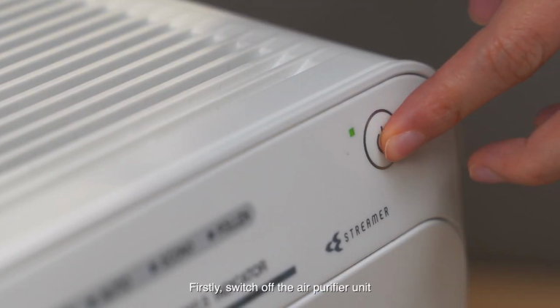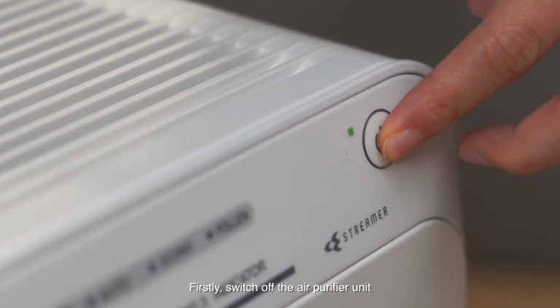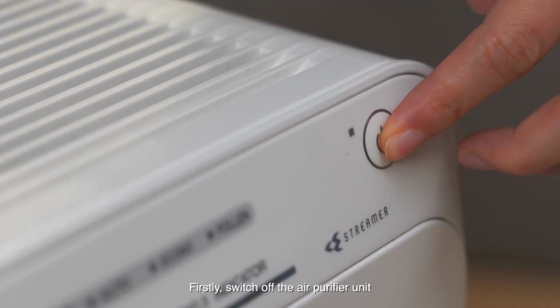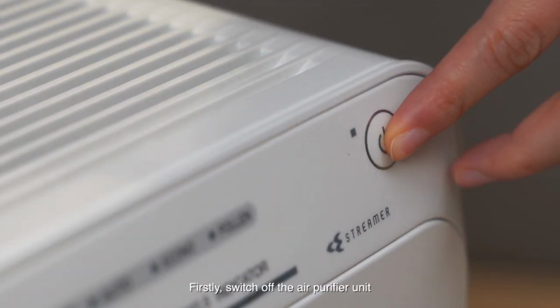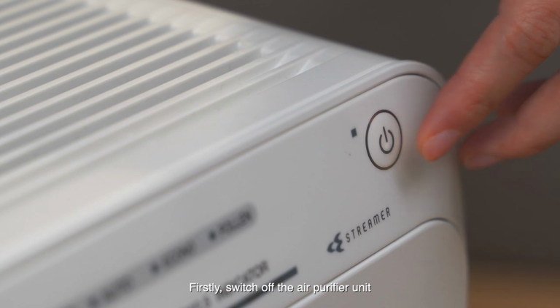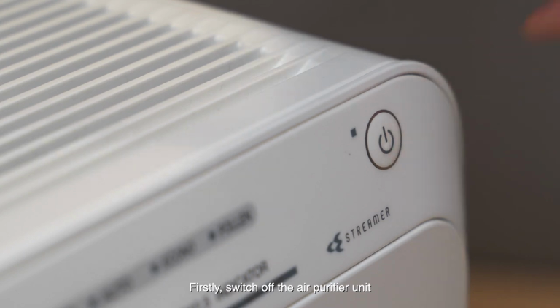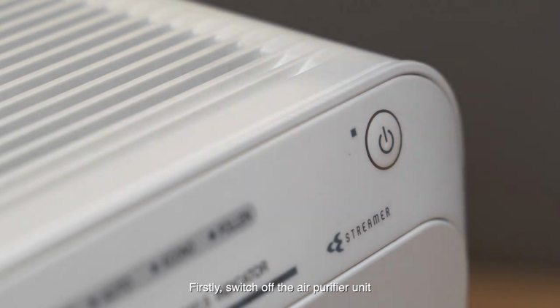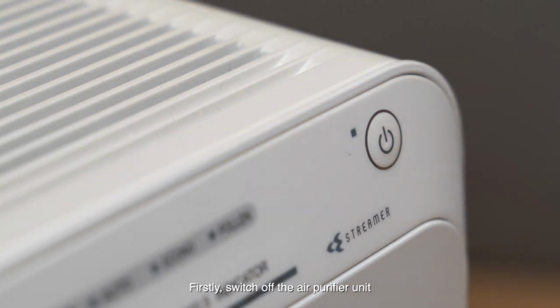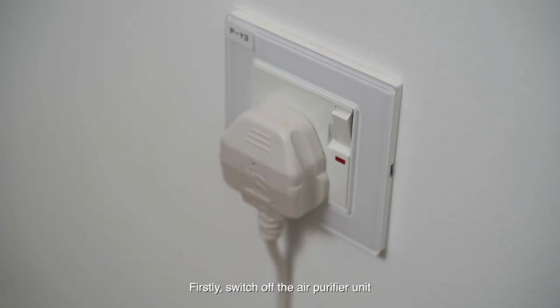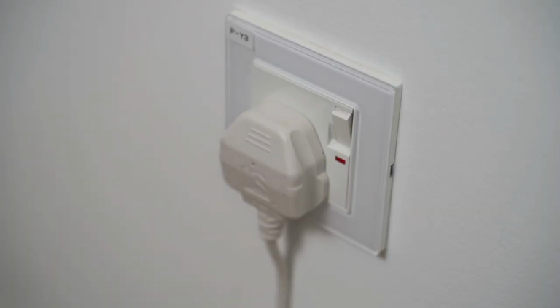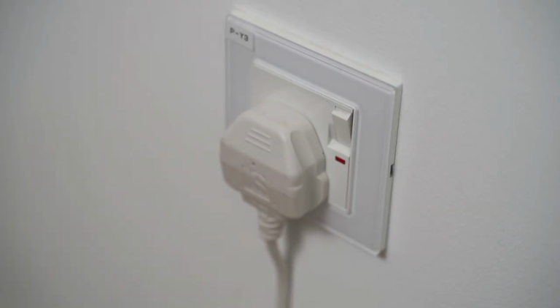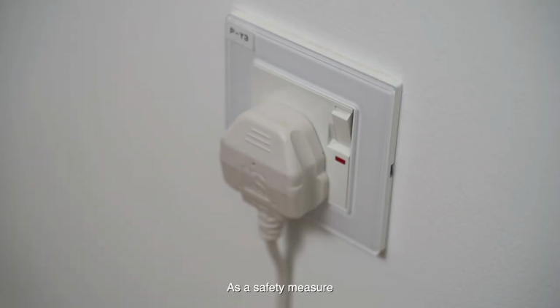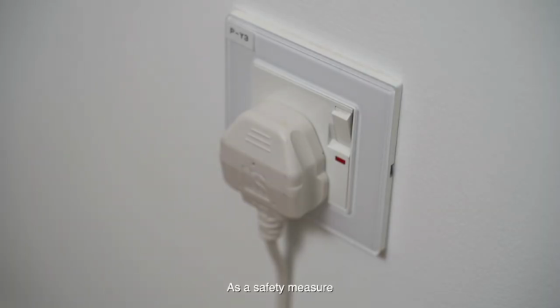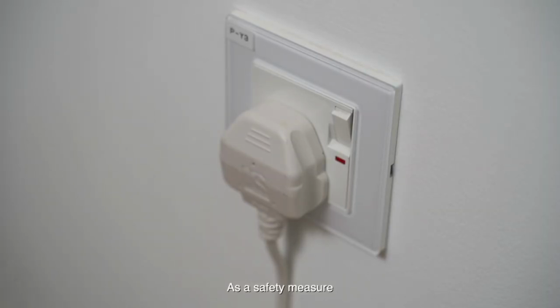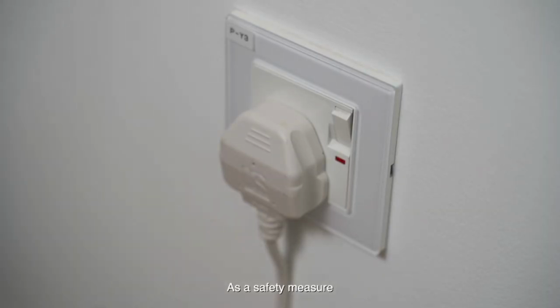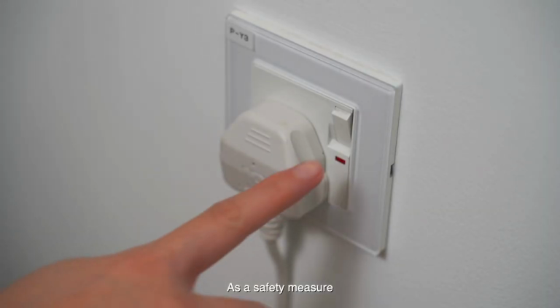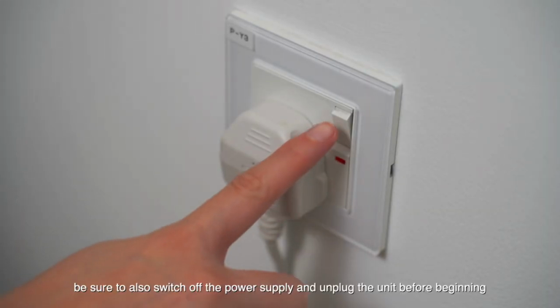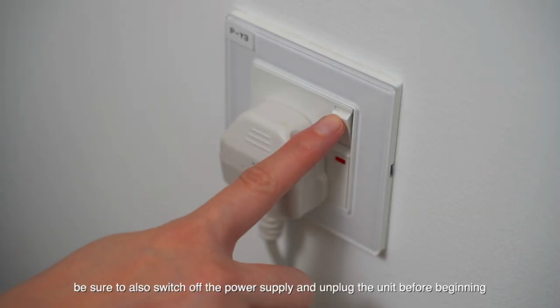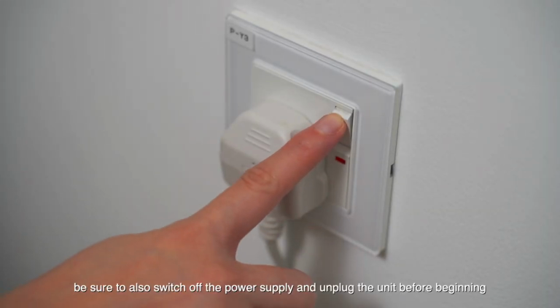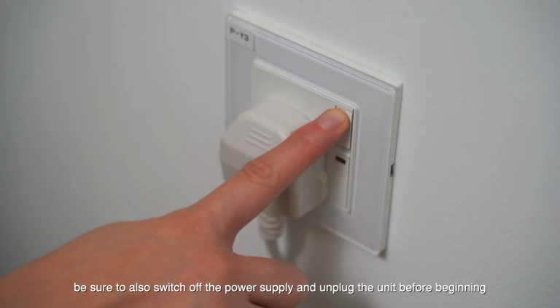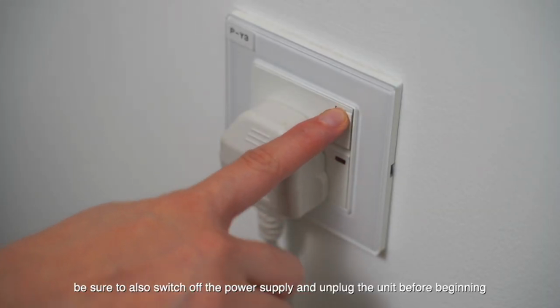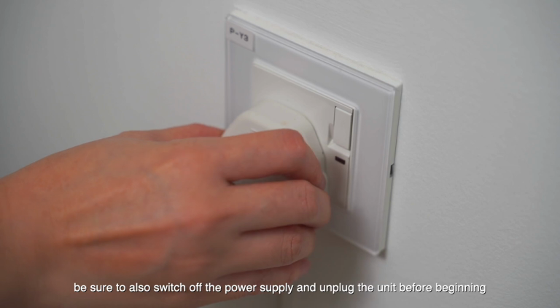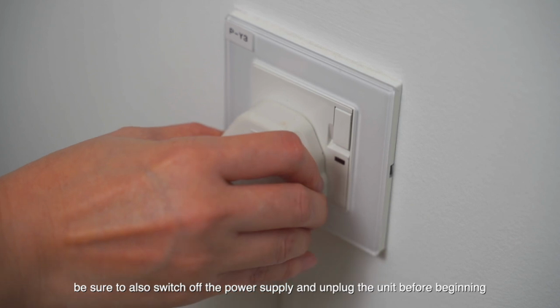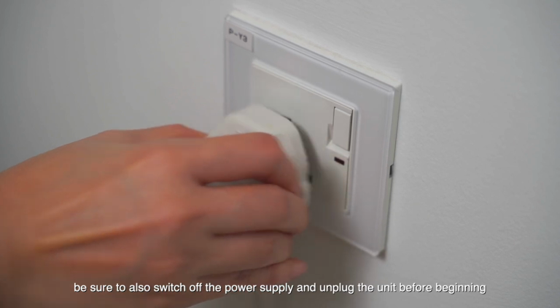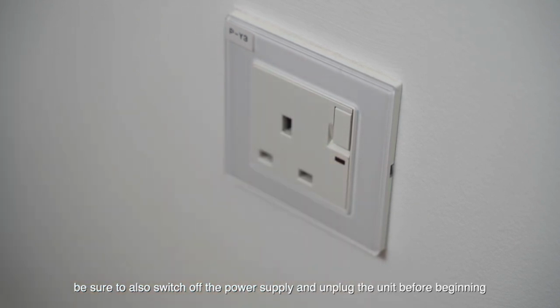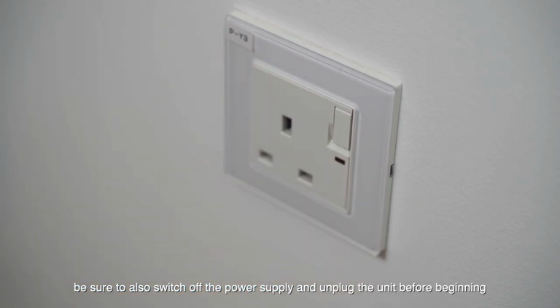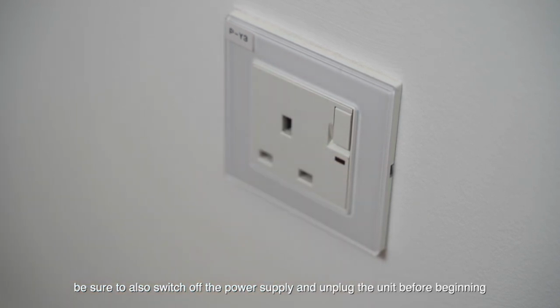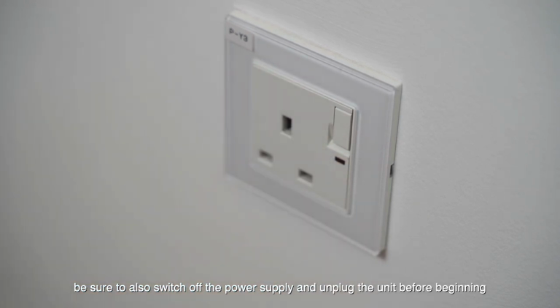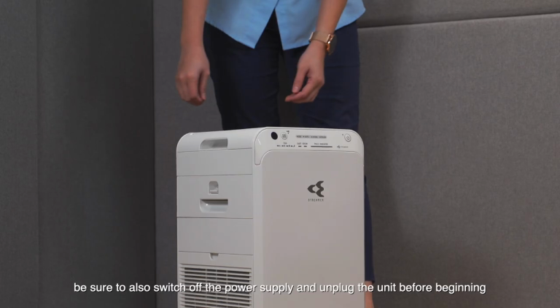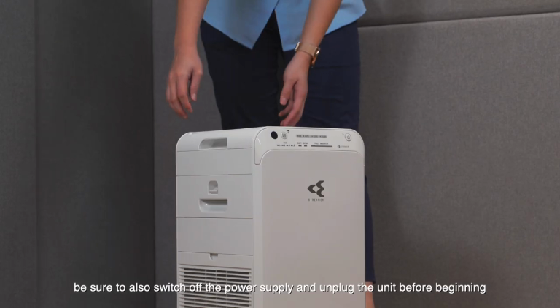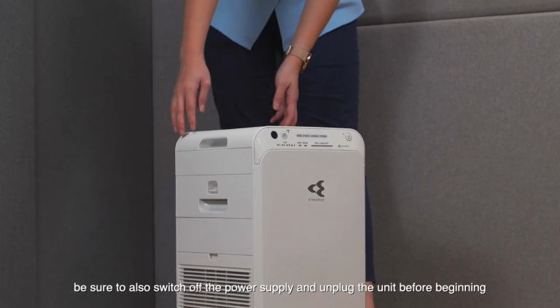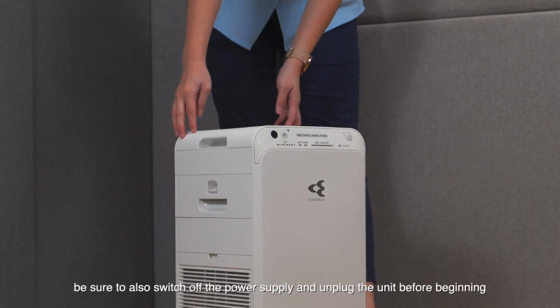Firstly, switch off the air purifier unit. As a safety measure, be sure to also switch off the power supply and unplug the unit before beginning.